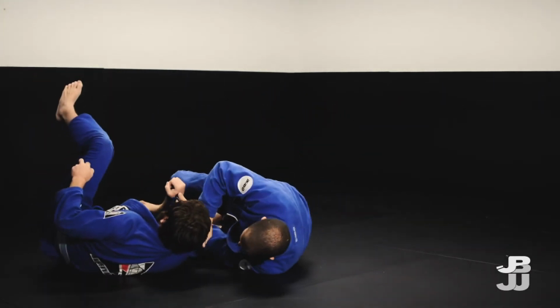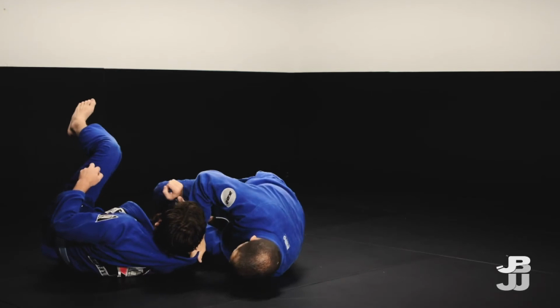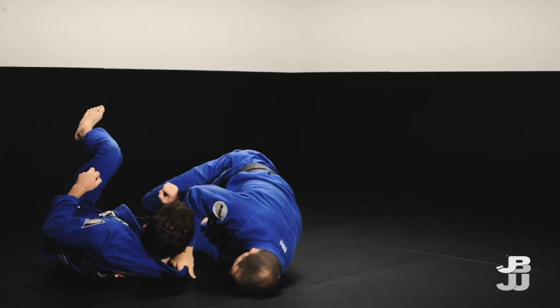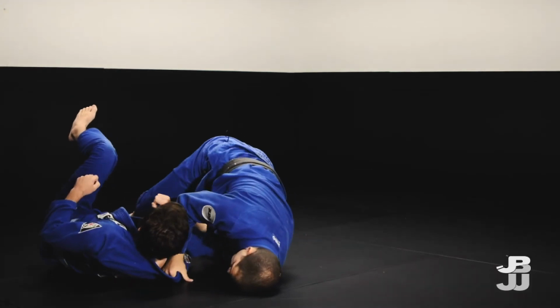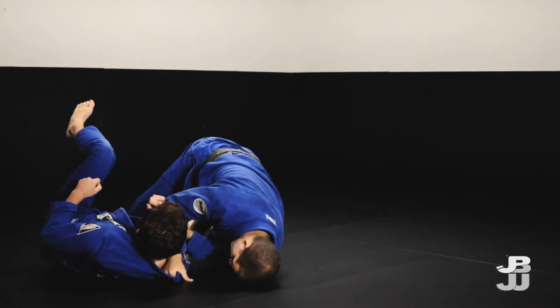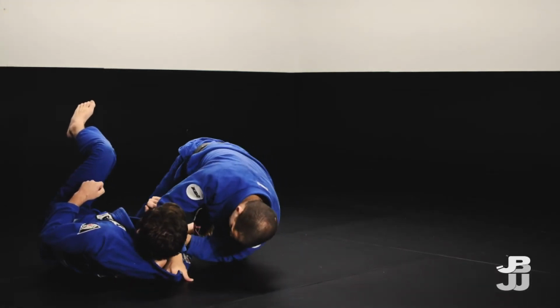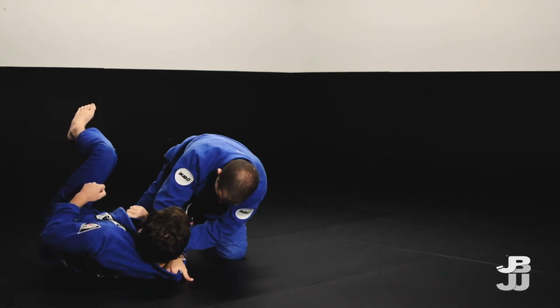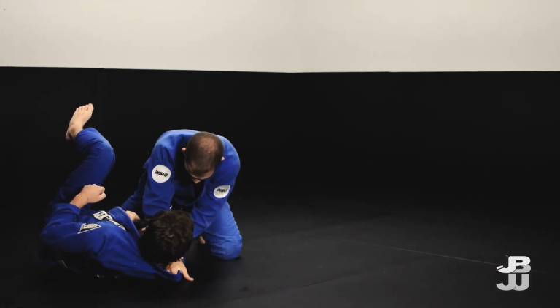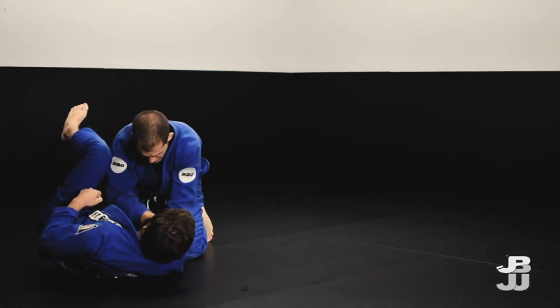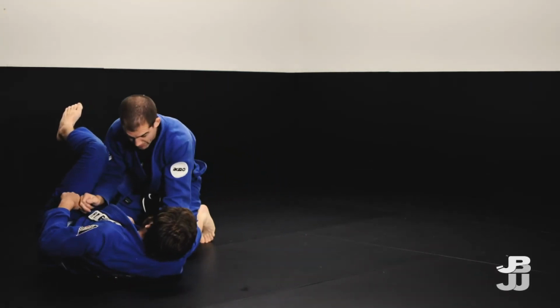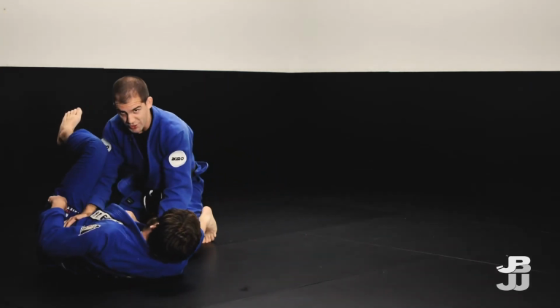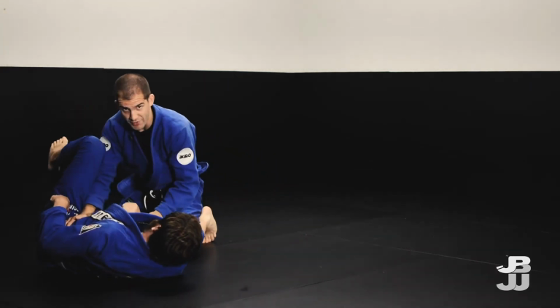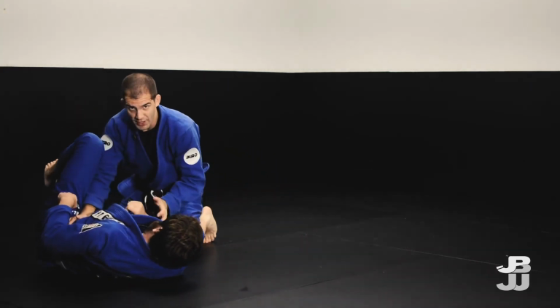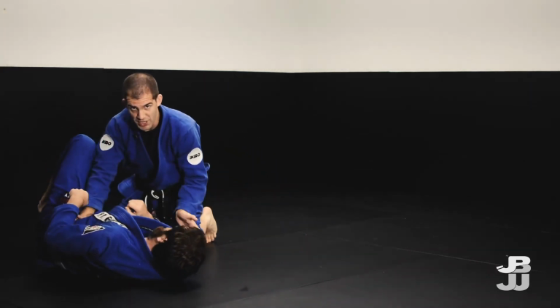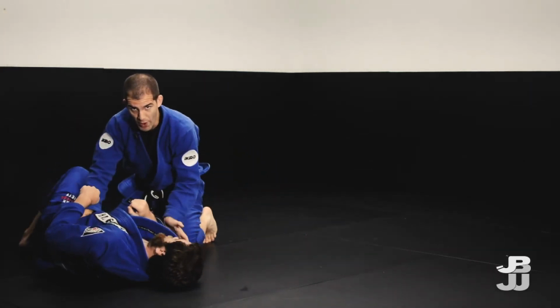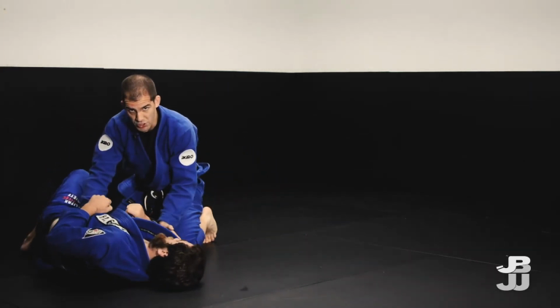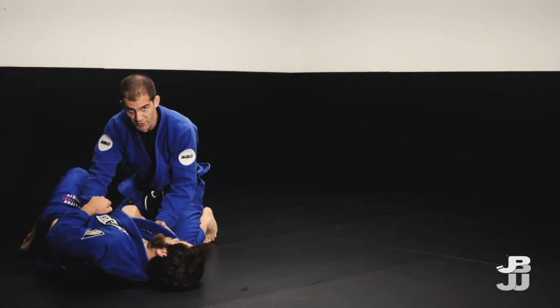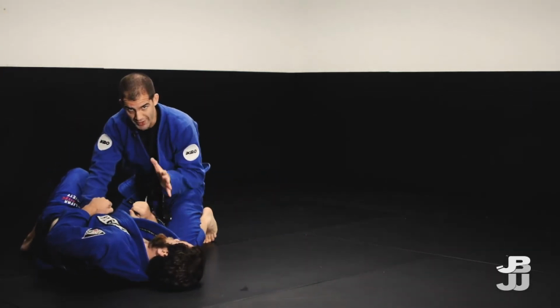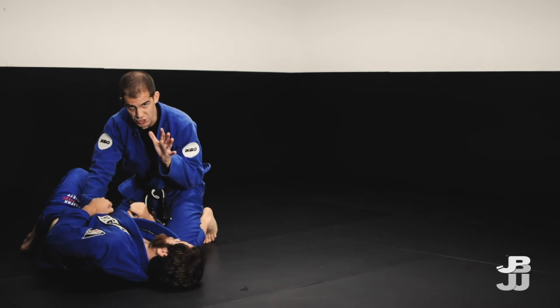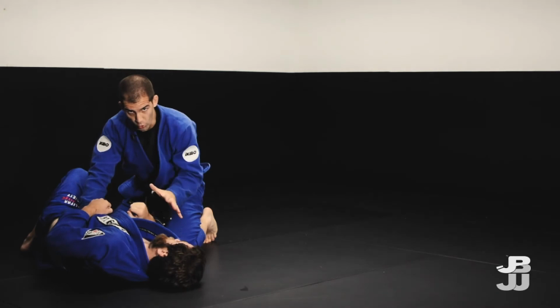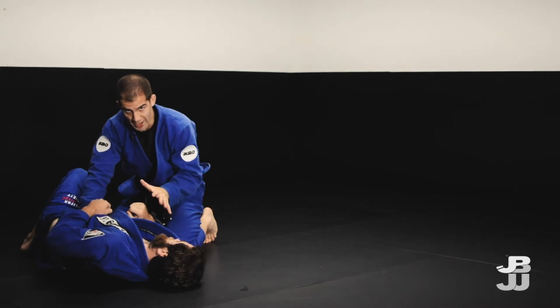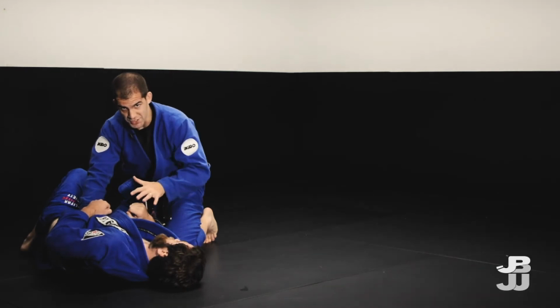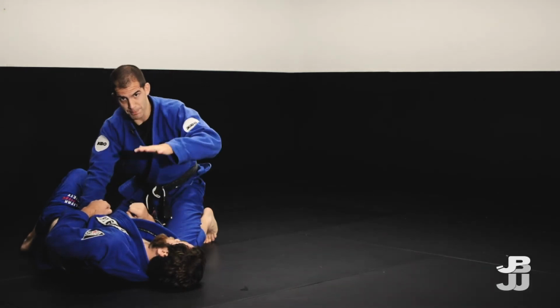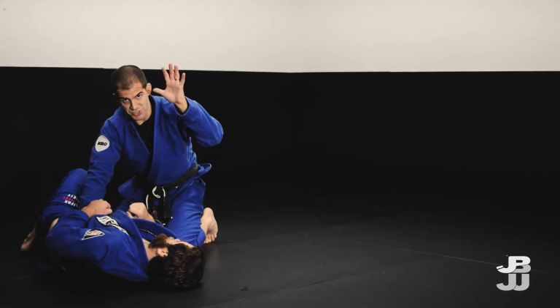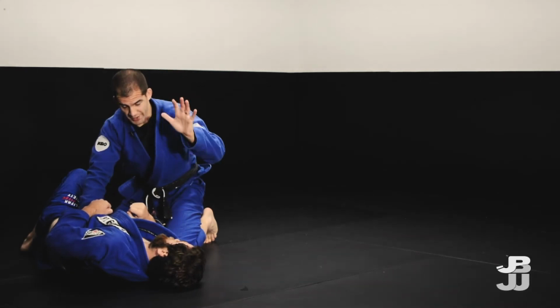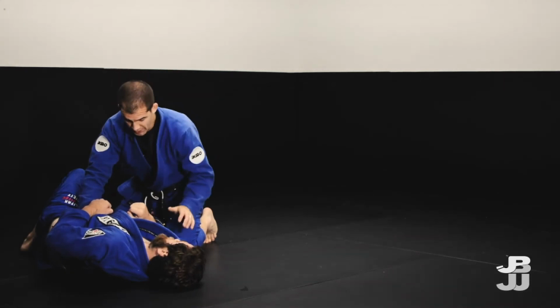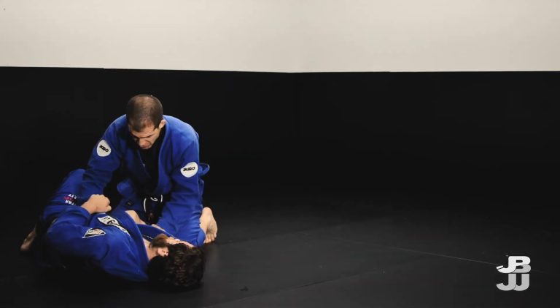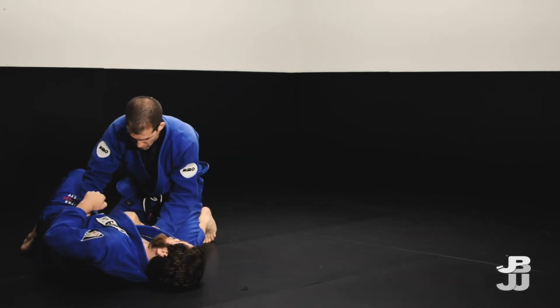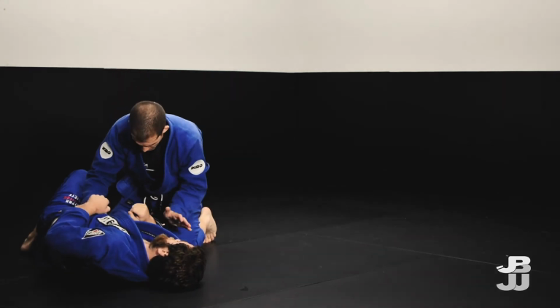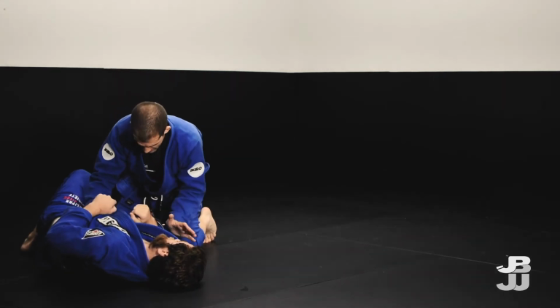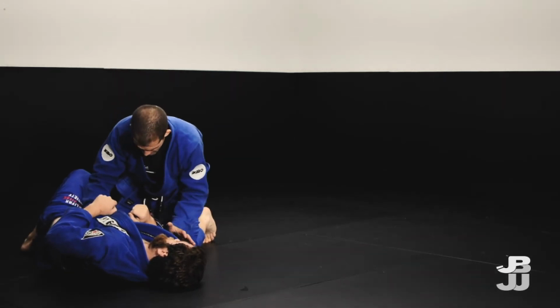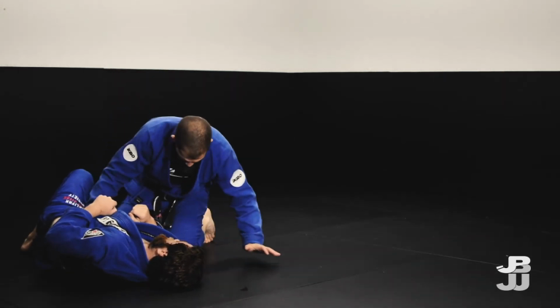Then I turn to my knees and get up, just trying to make sure that I have some weight on top of him so I can actually hold him down and he doesn't just bounce away. So we want to end up in this position.